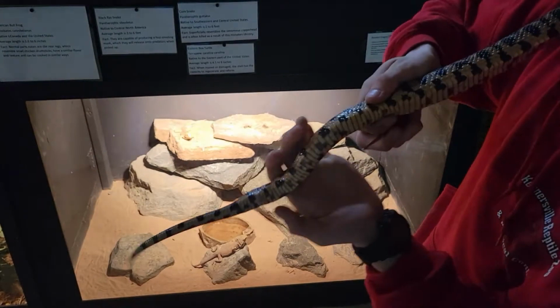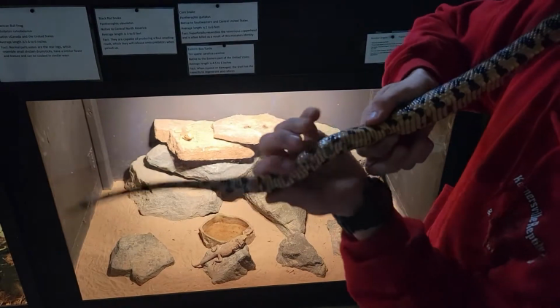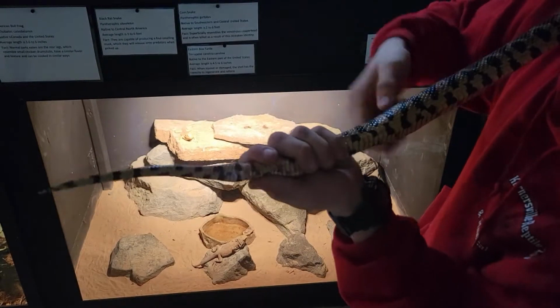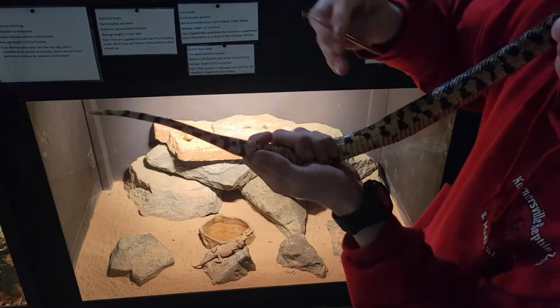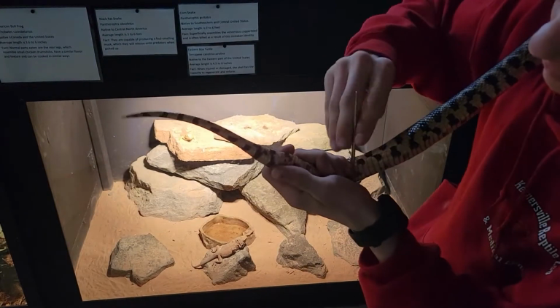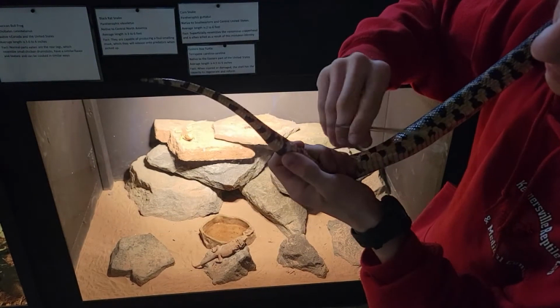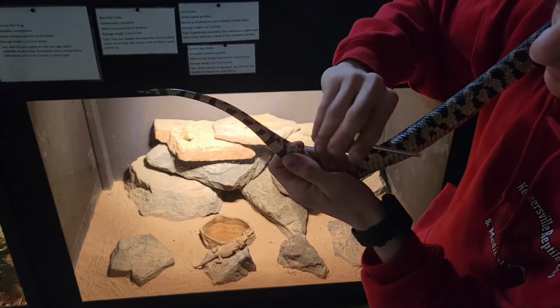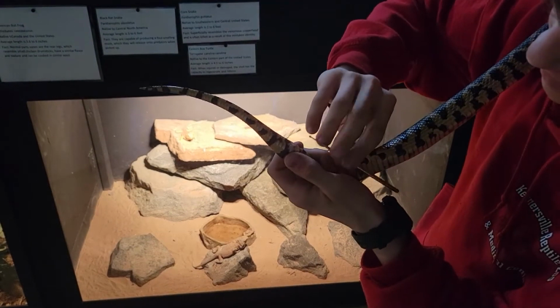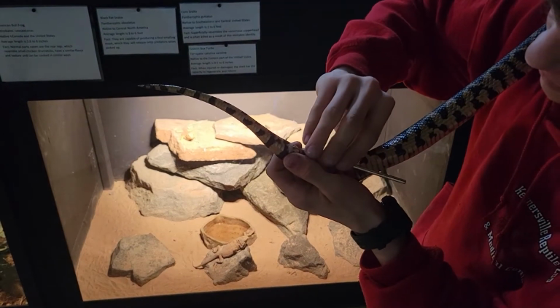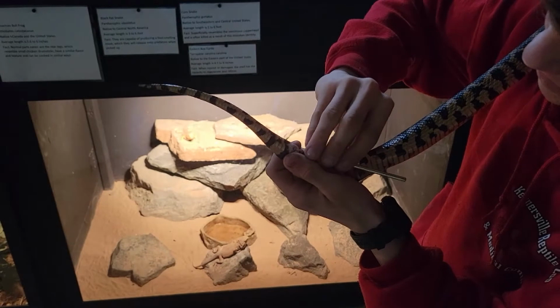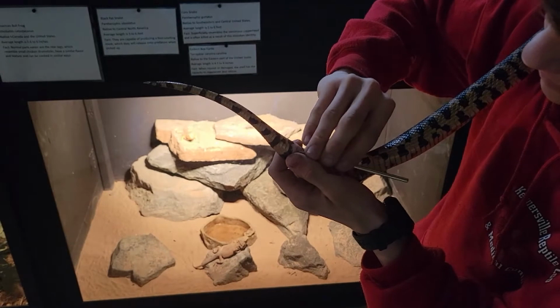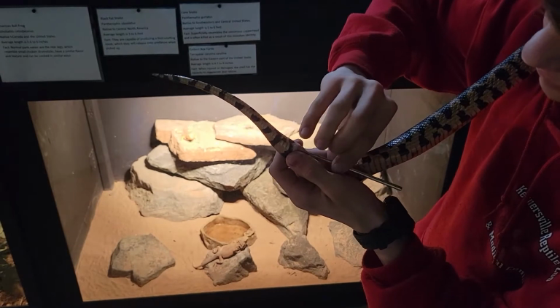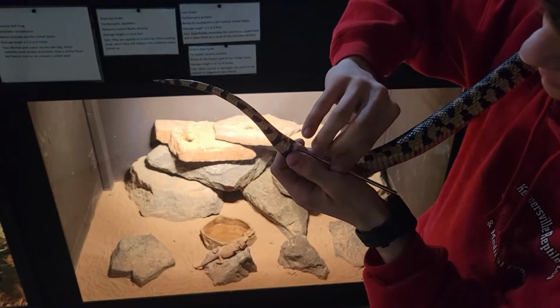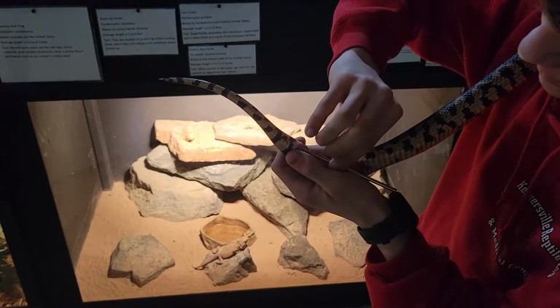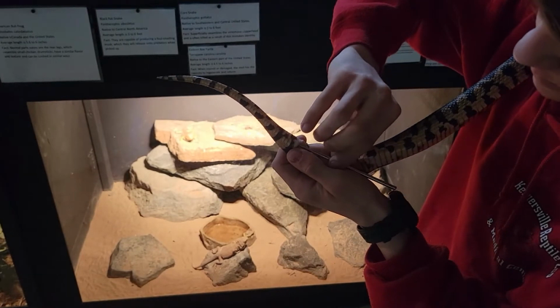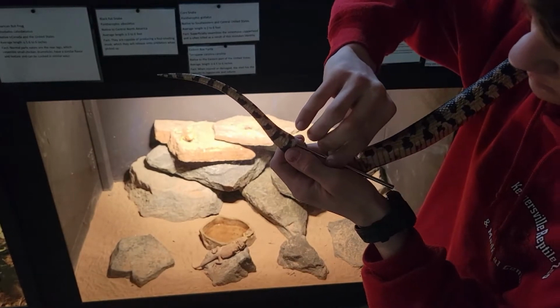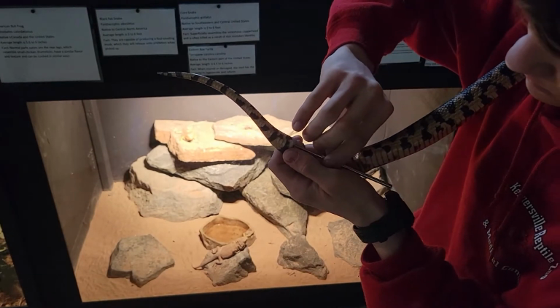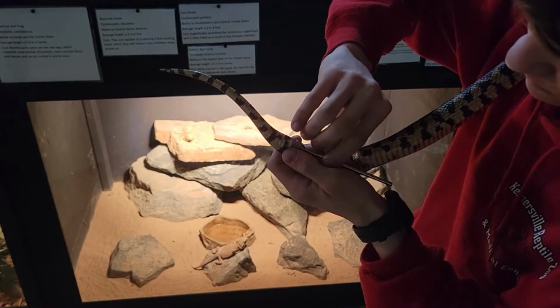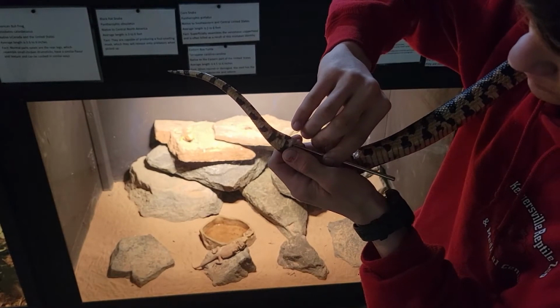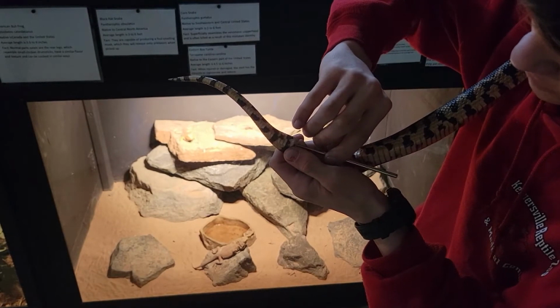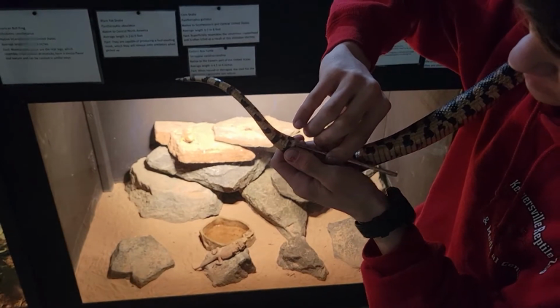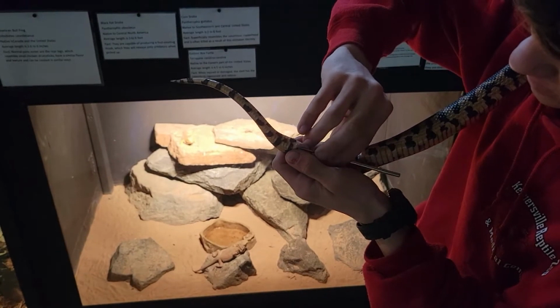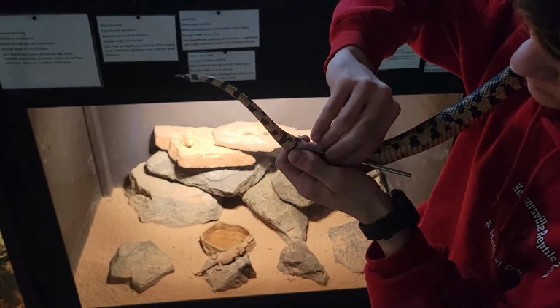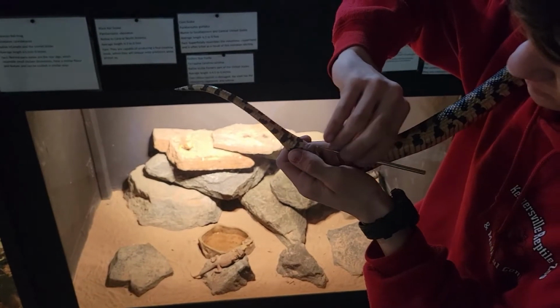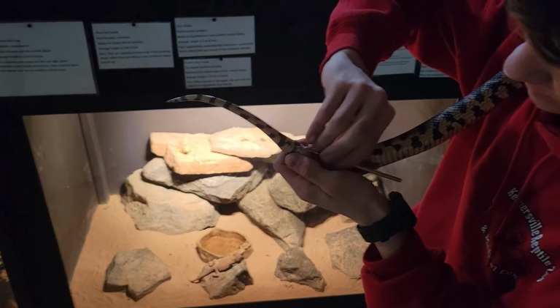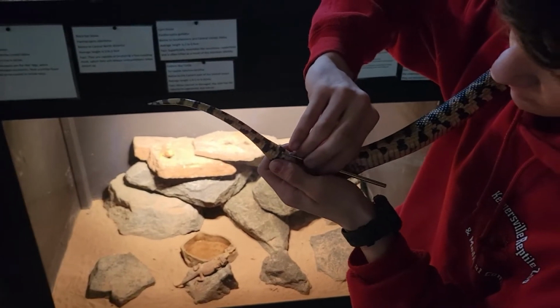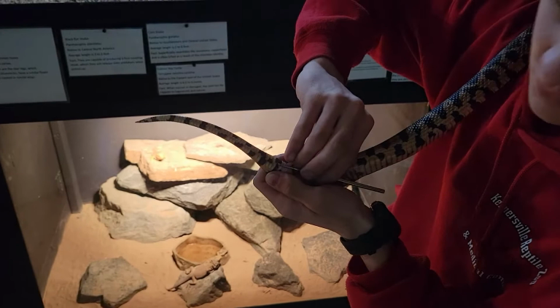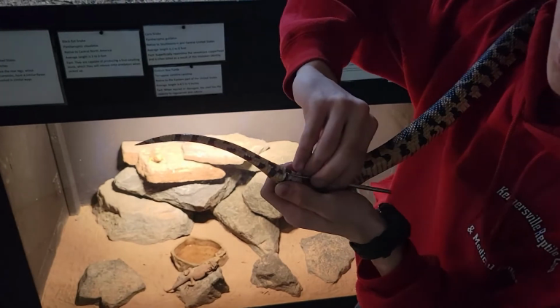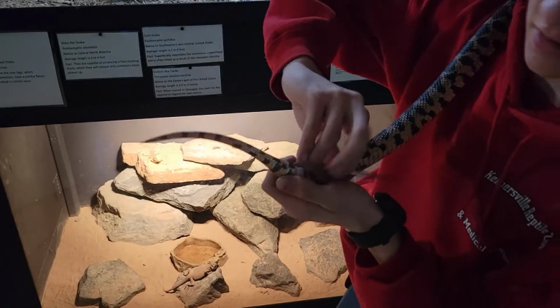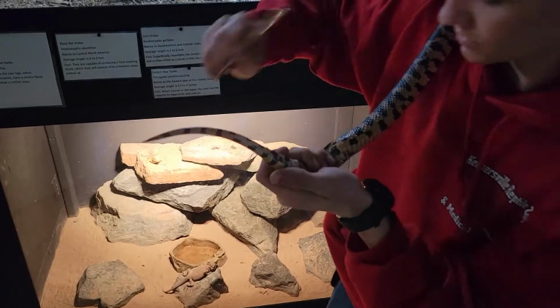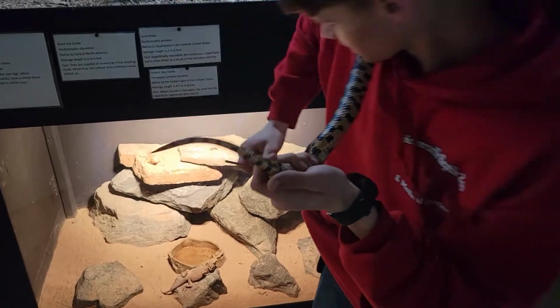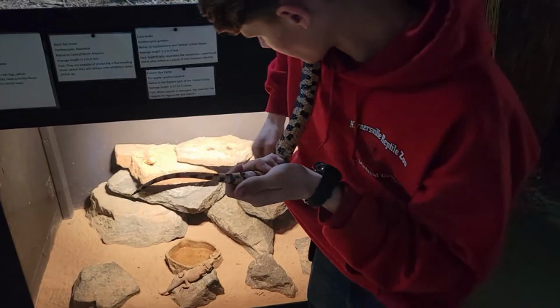If you want, you can always go to the other side too just to make sure. Push till it stops, come back out — two scales. Voila.